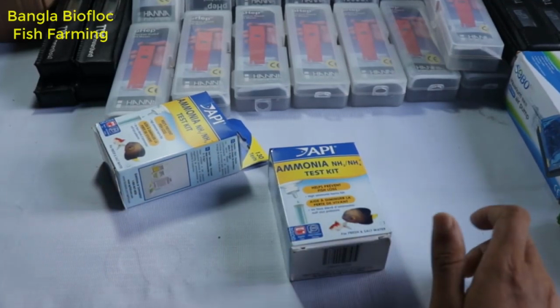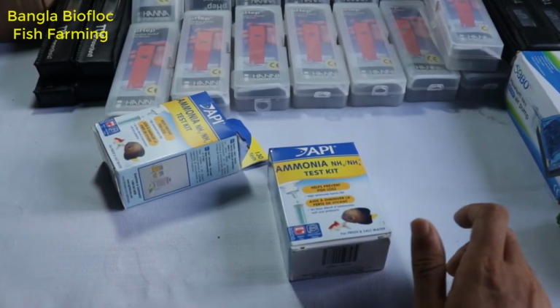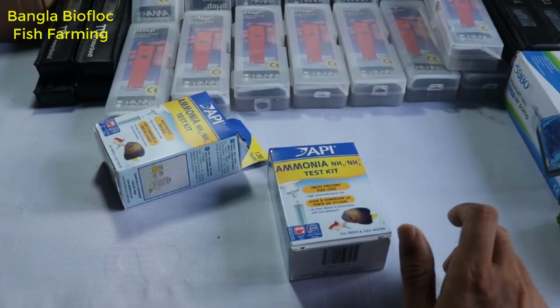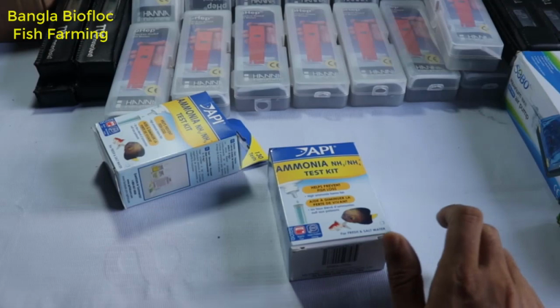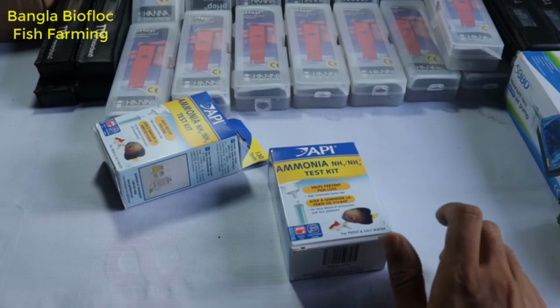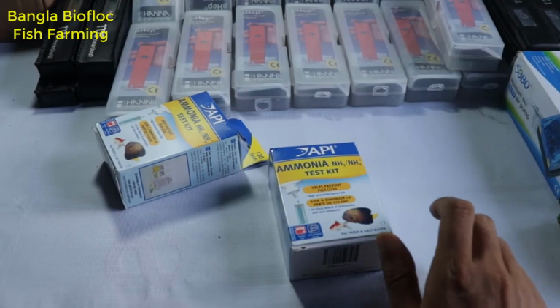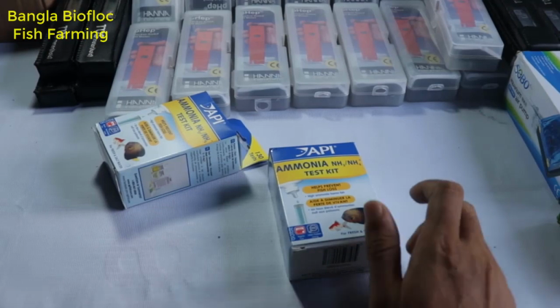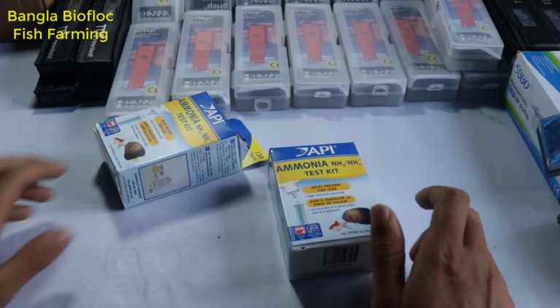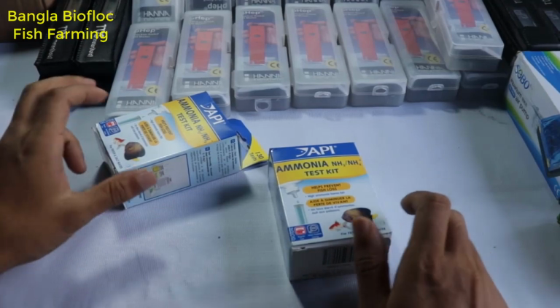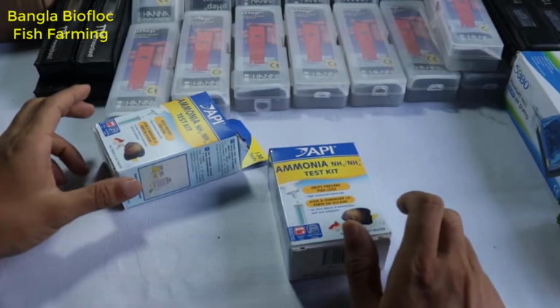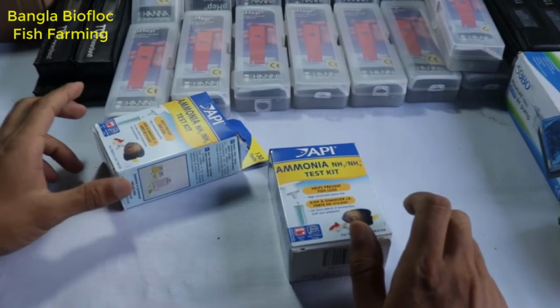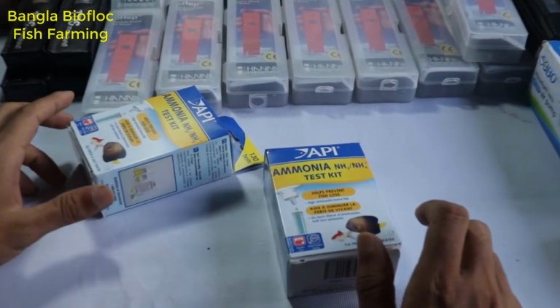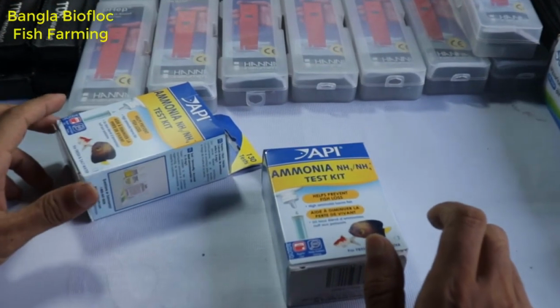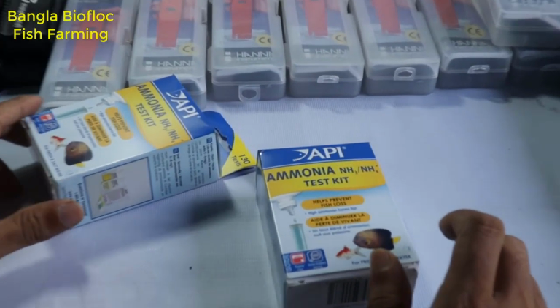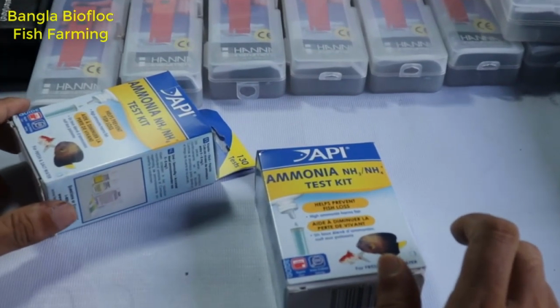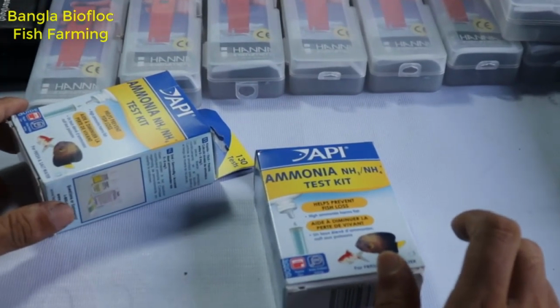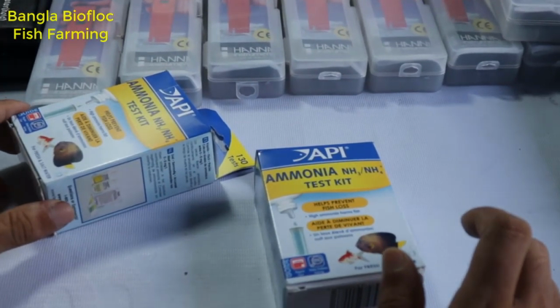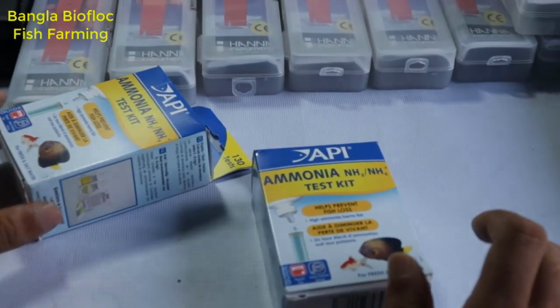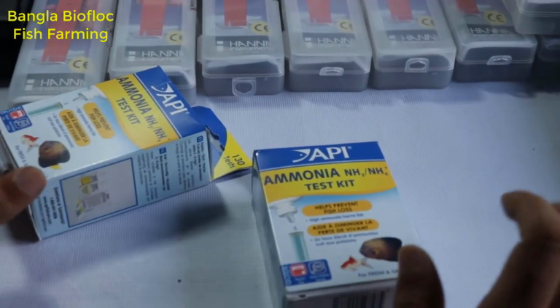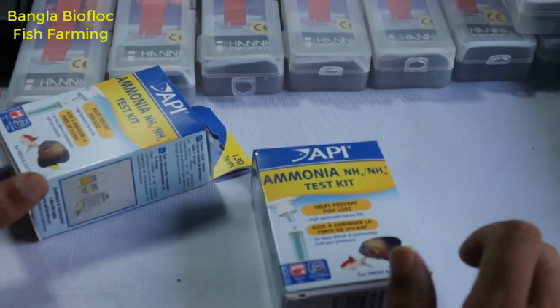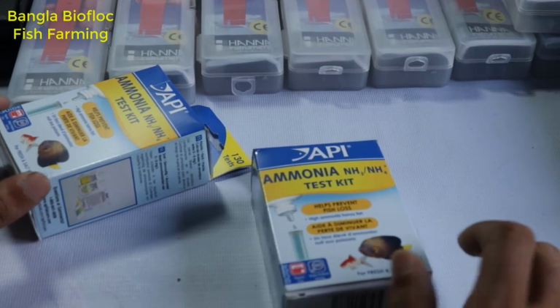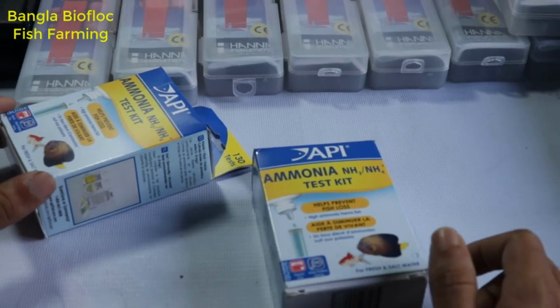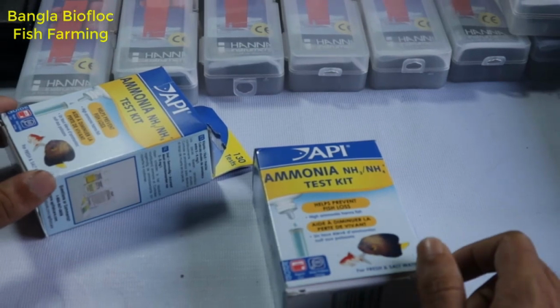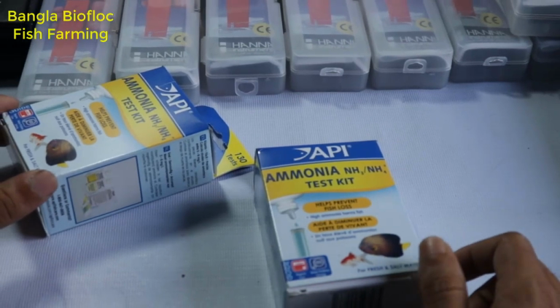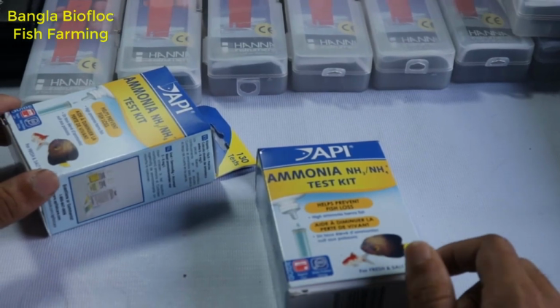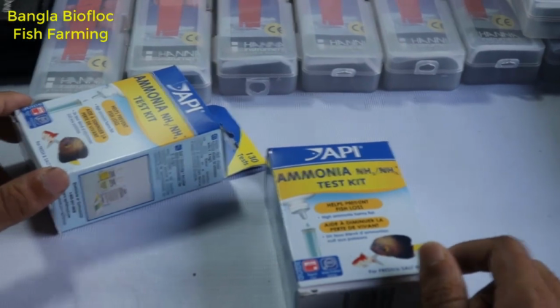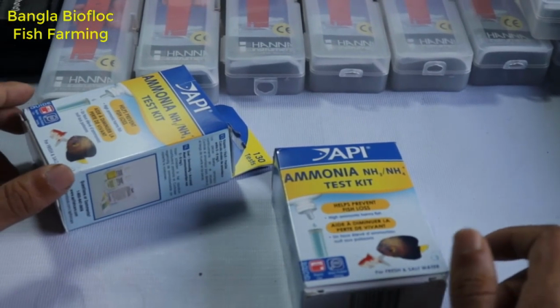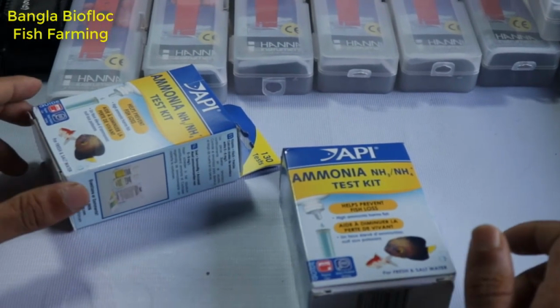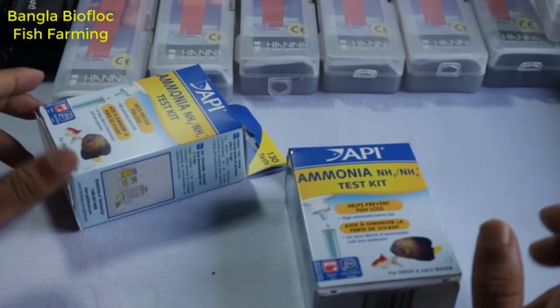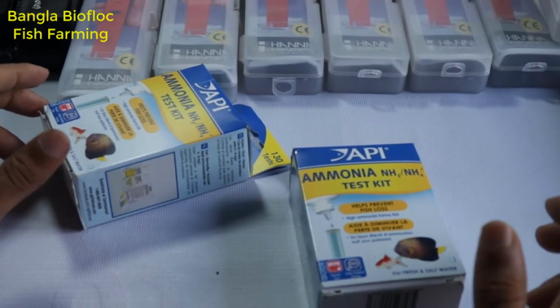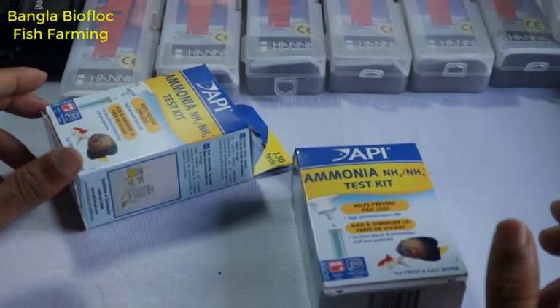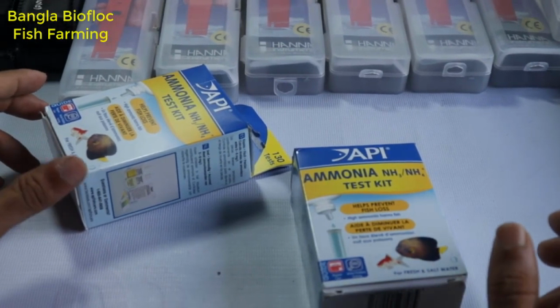The Bifloak is a very good quality Ammonia Kit. The amount of ammonia is in the tank.